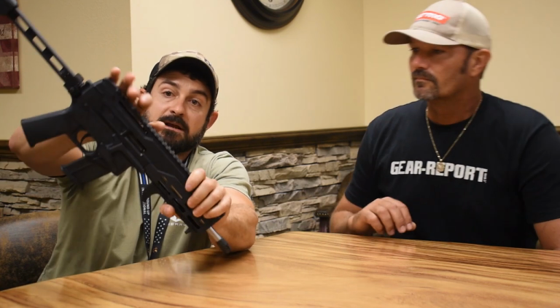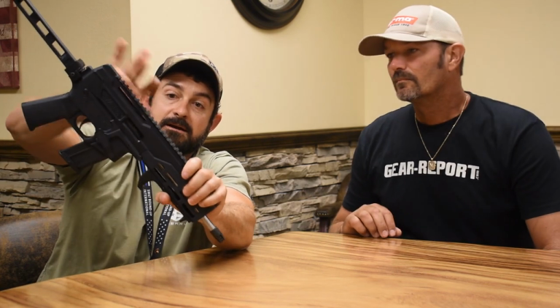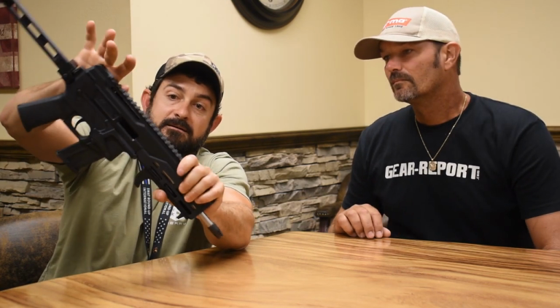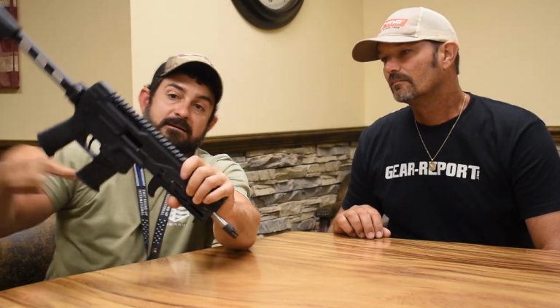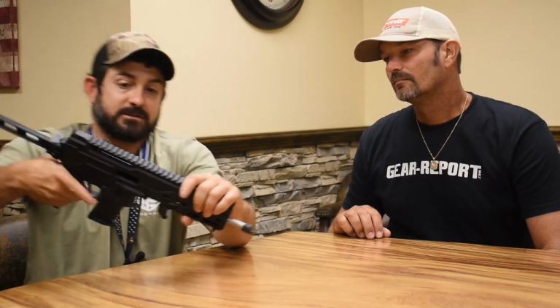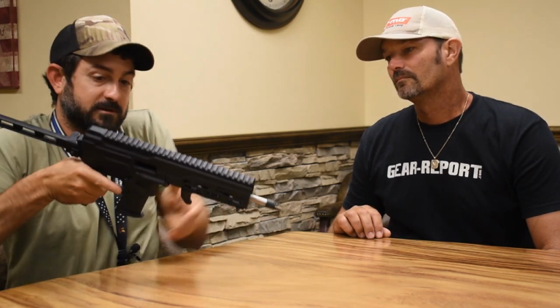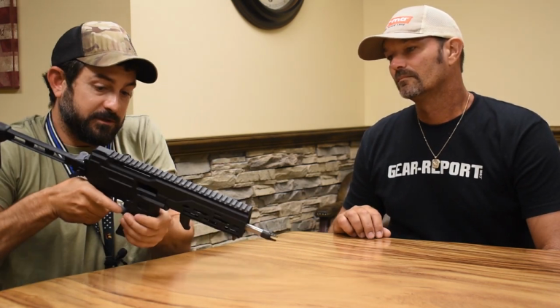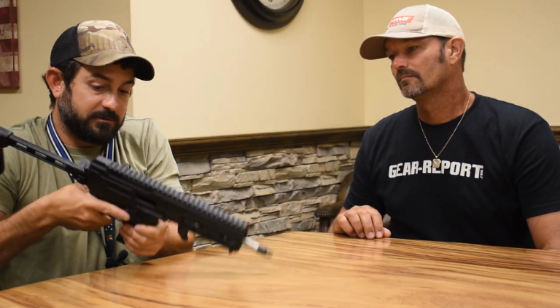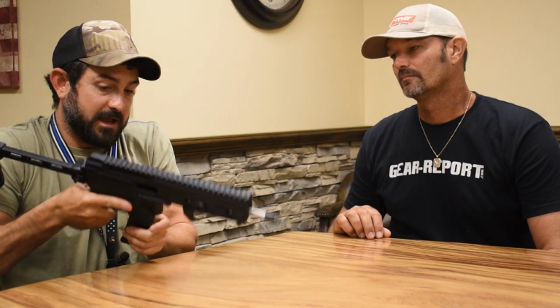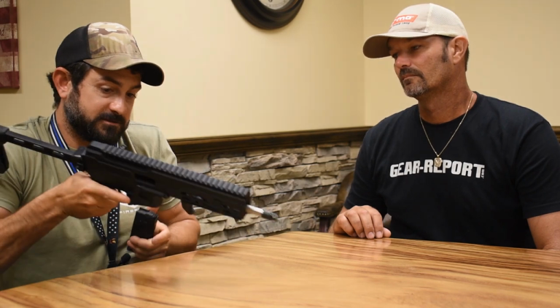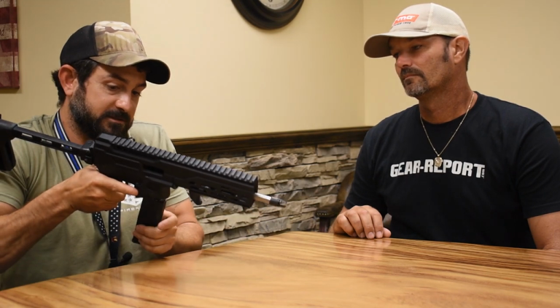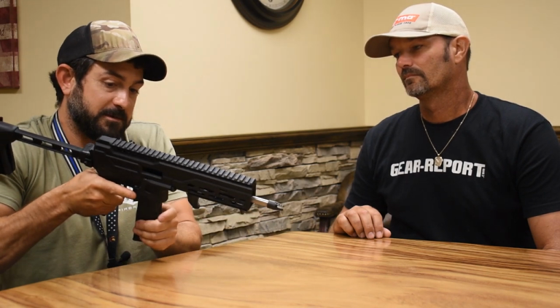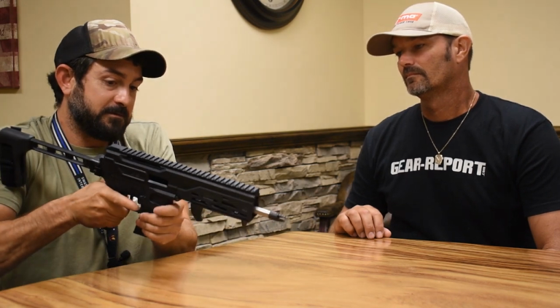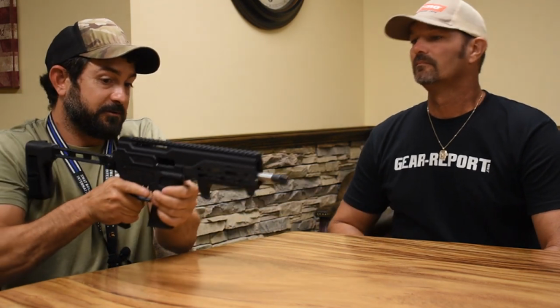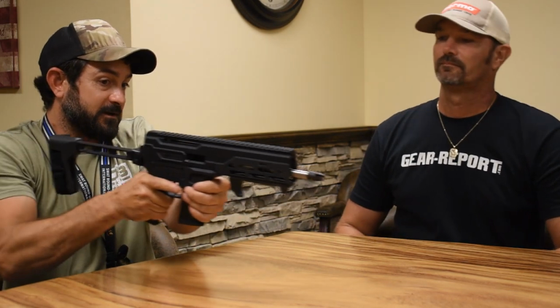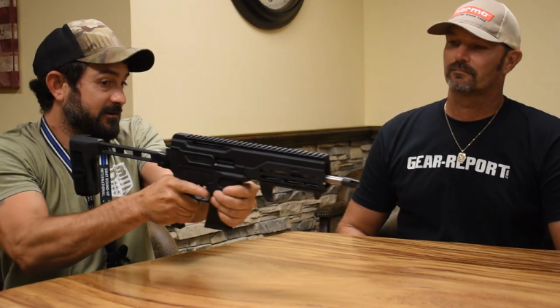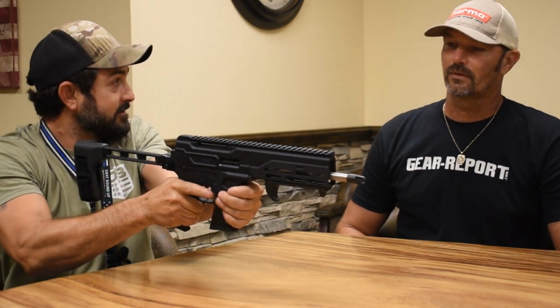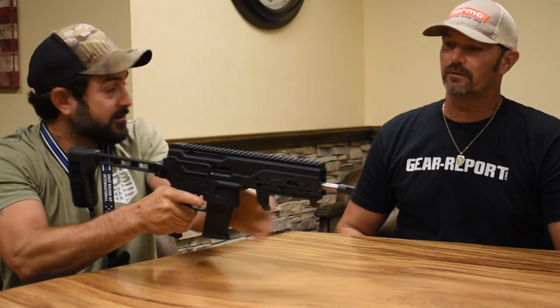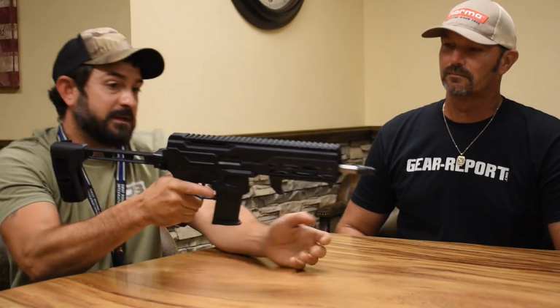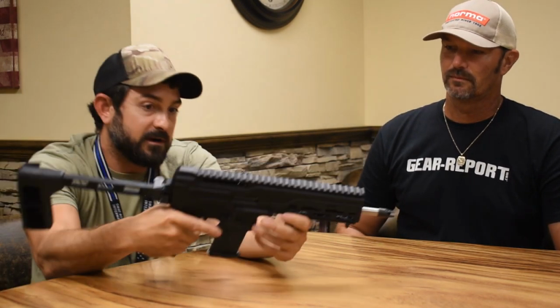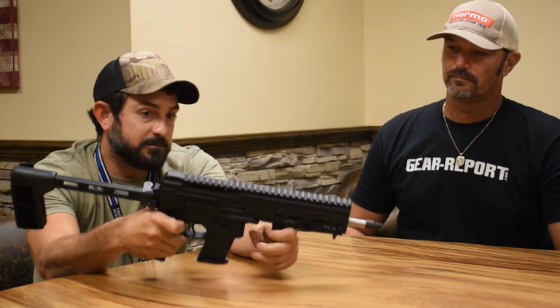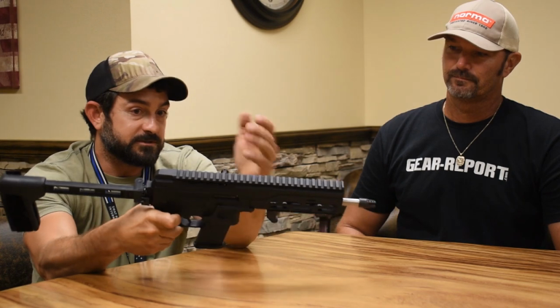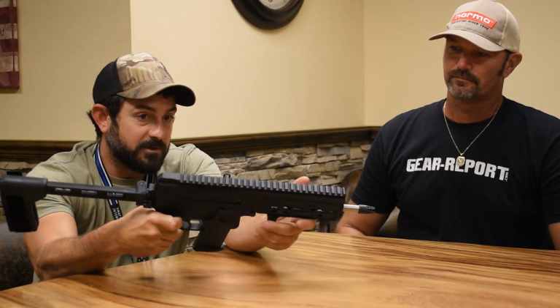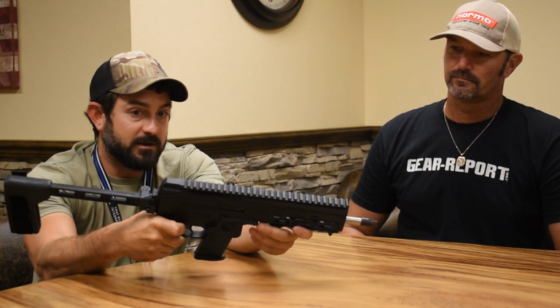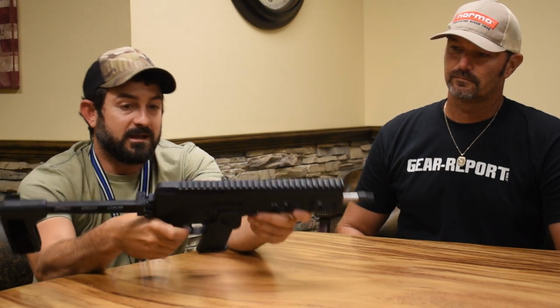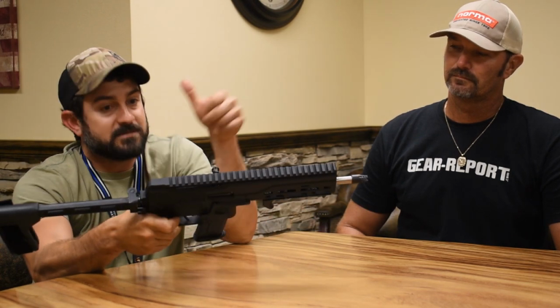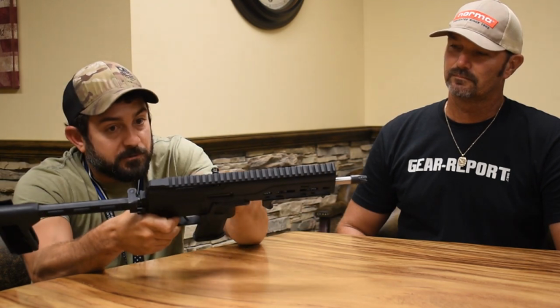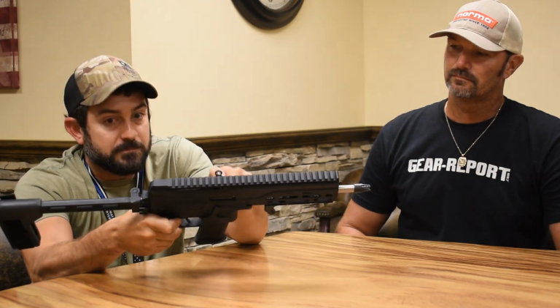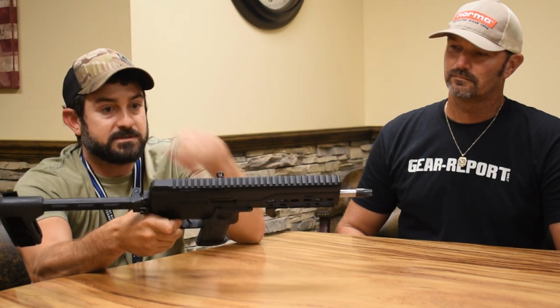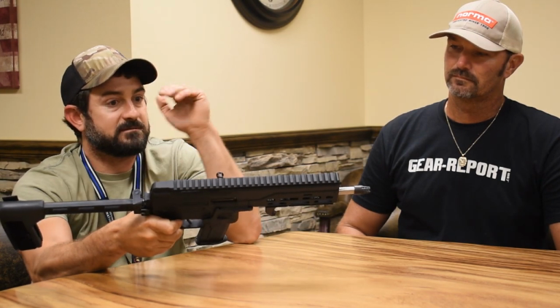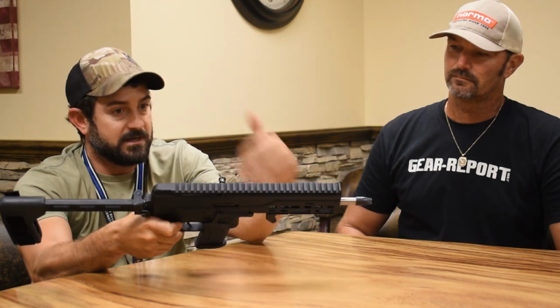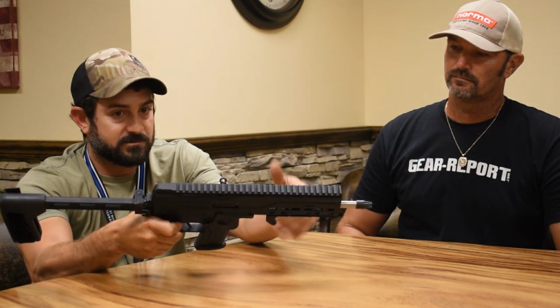Rack it back and it's right here. So when you do your mag change, you're coming up, your thumb's already there. It's very comfortable — you can get your whole thumb on it. It's not something you really have to push hard; it's very natural.